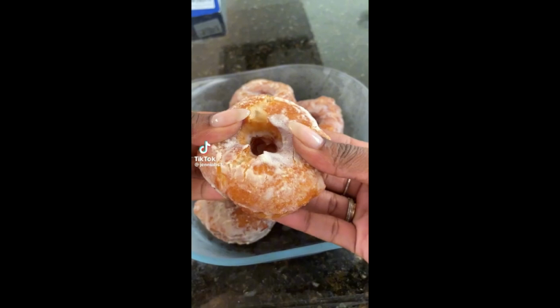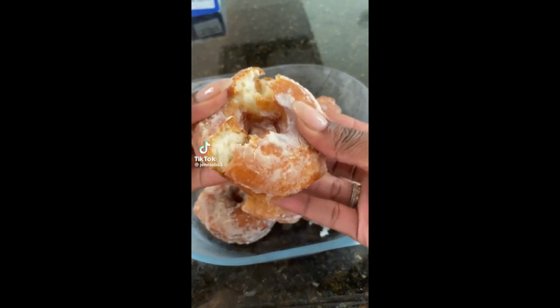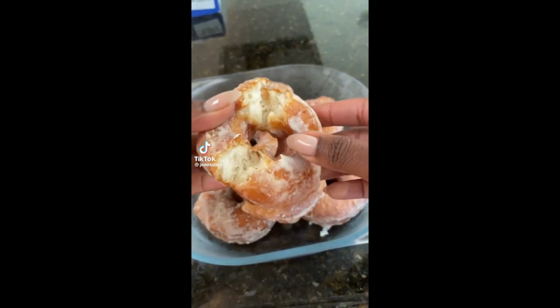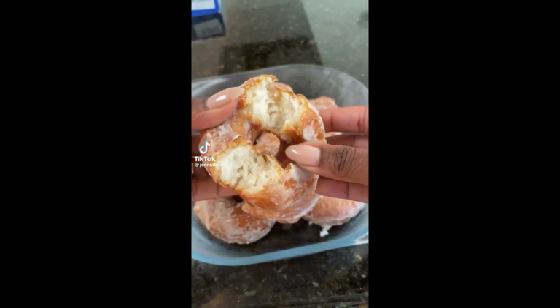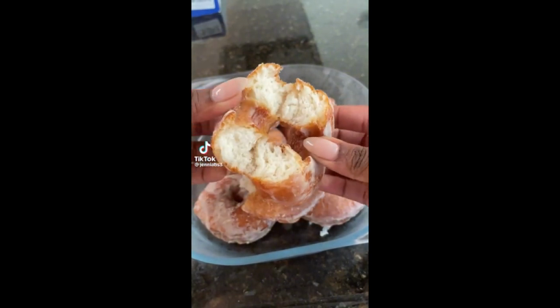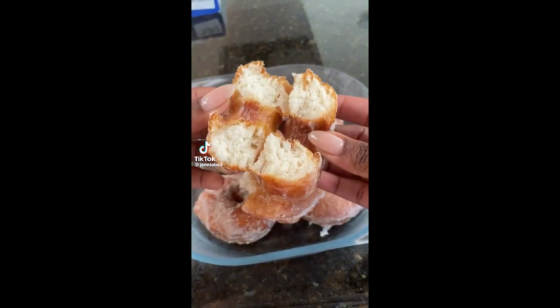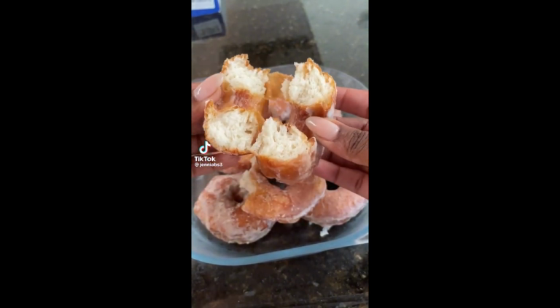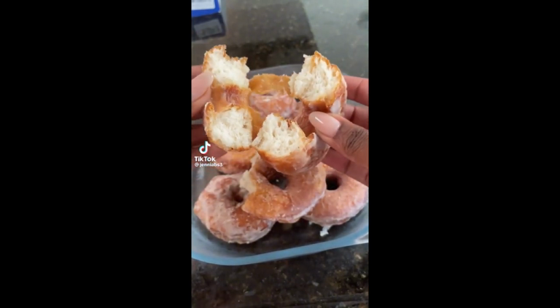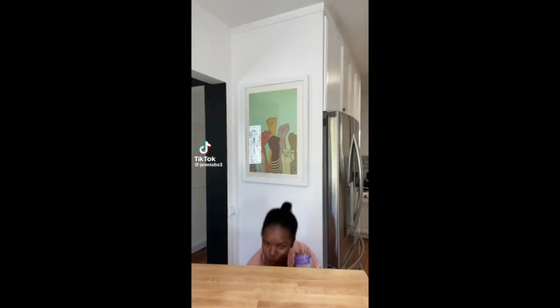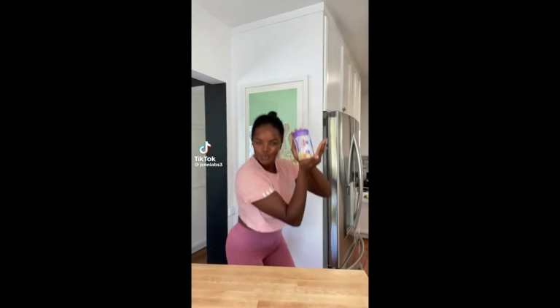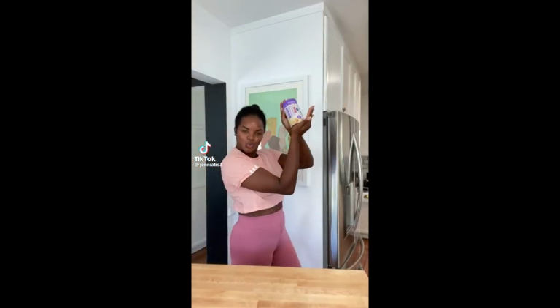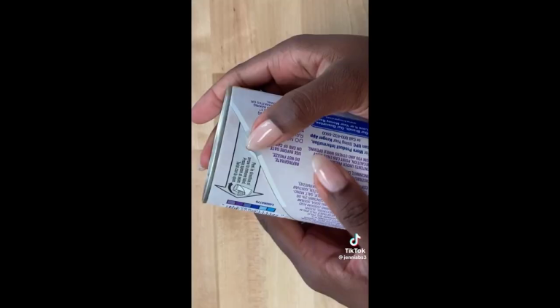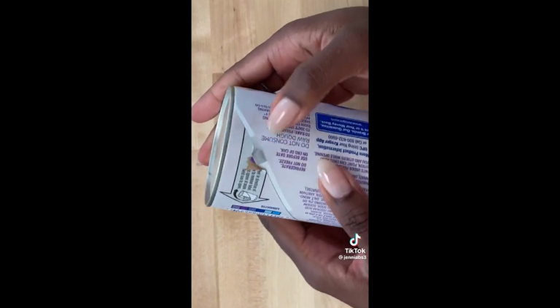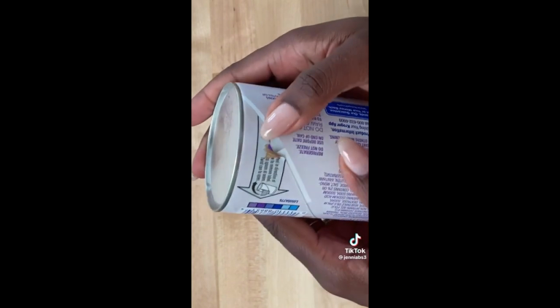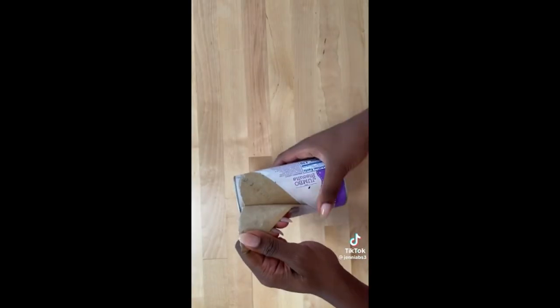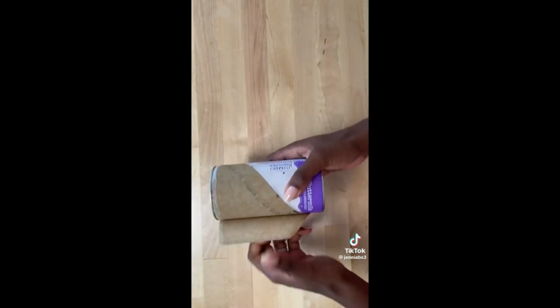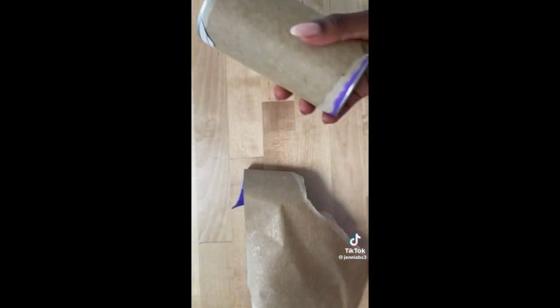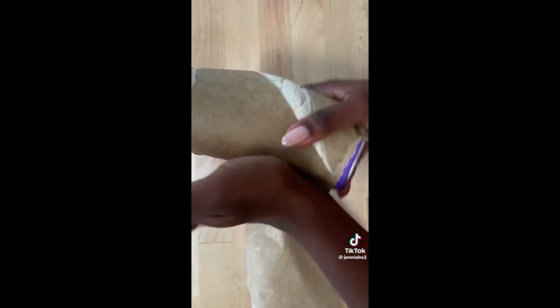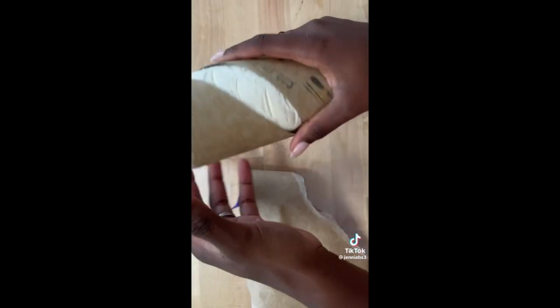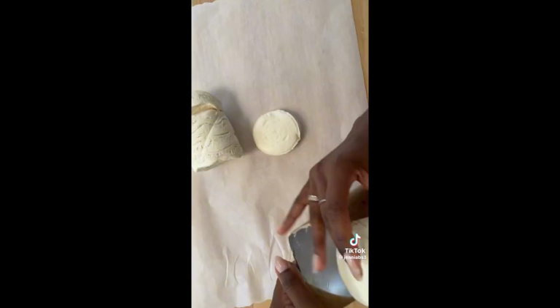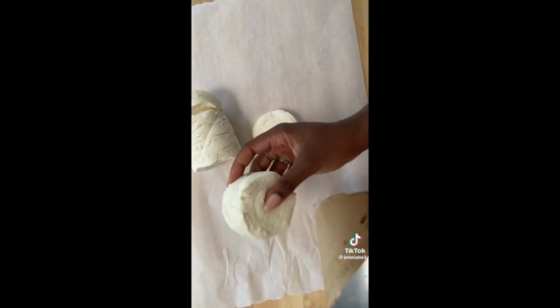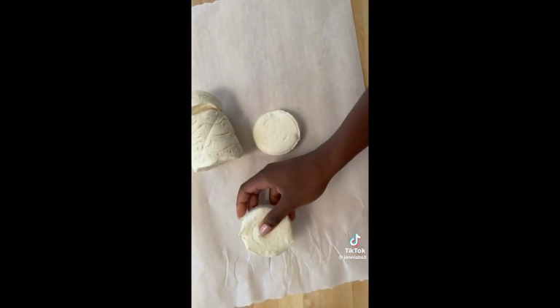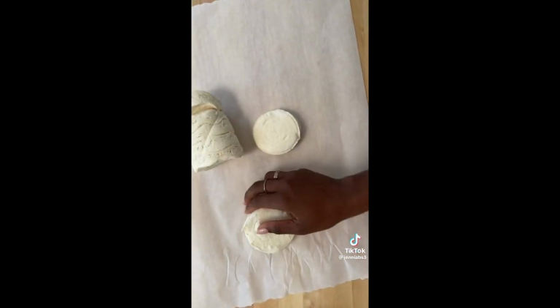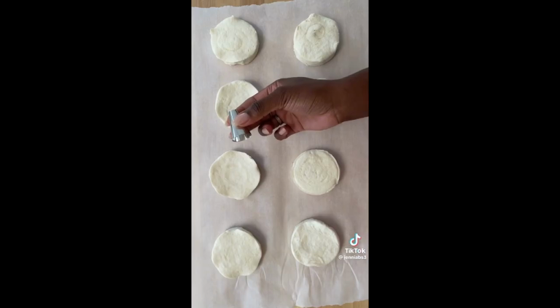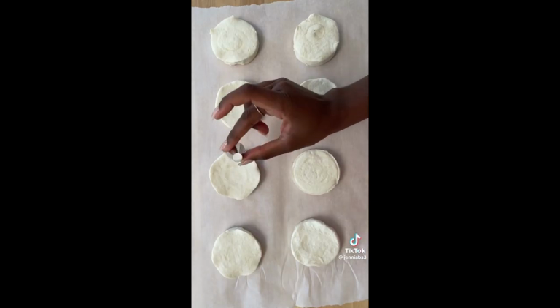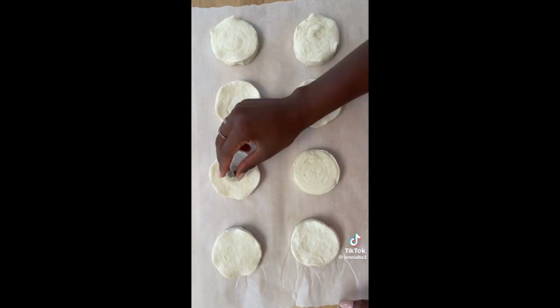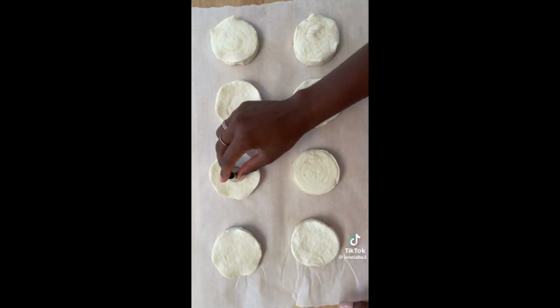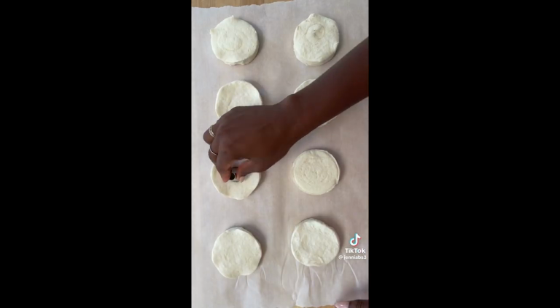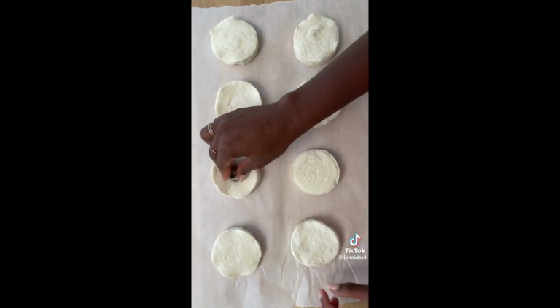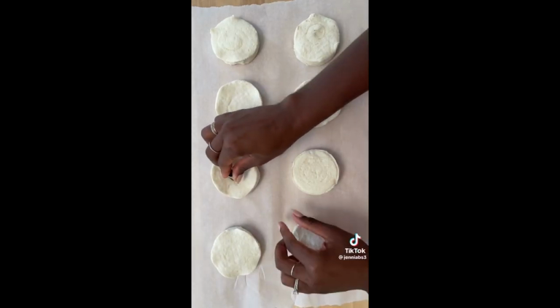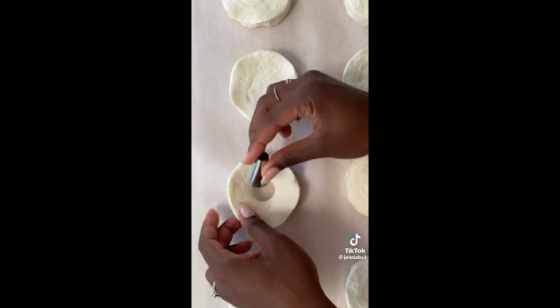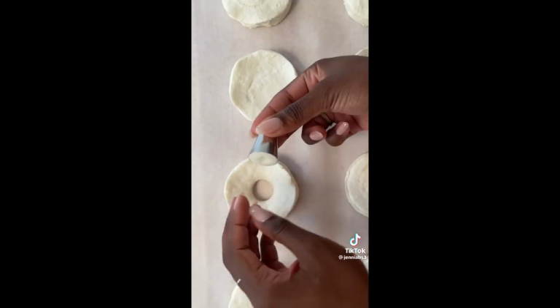I'm going to use this recipe to make glazed donuts in under 15 minutes. The star of the show is going to be canned buttermilk biscuits. Go ahead and pop those open, lay them out on a piece of parchment paper, and then use any tool you have in your kitchen to cut out a hole in the center.